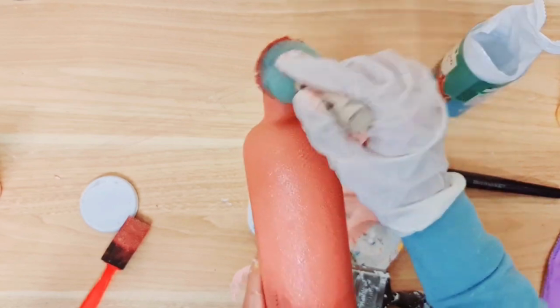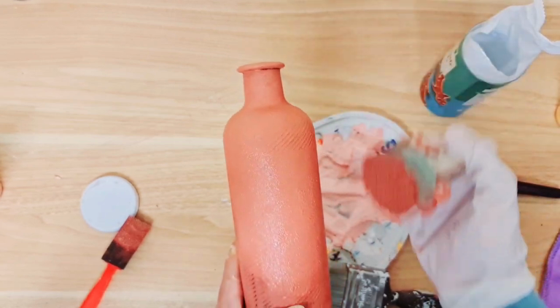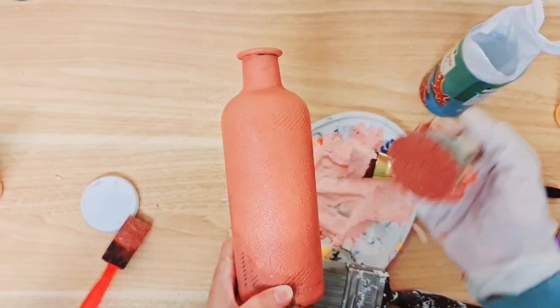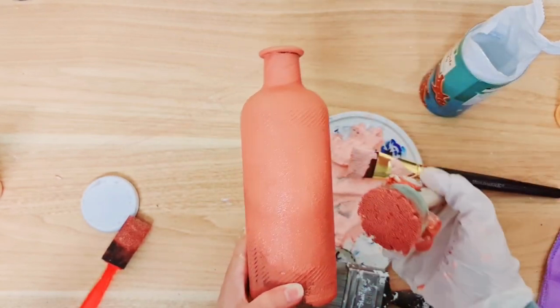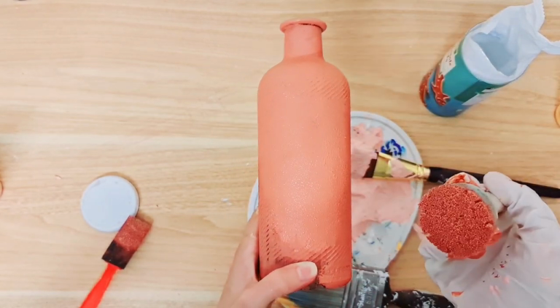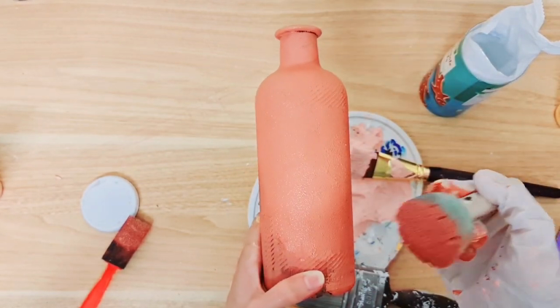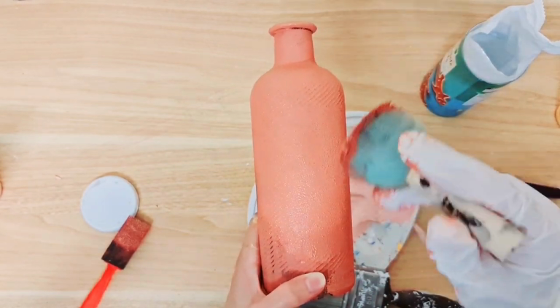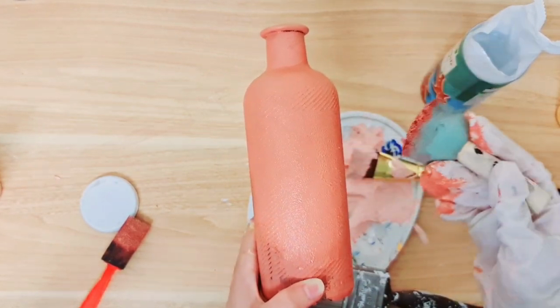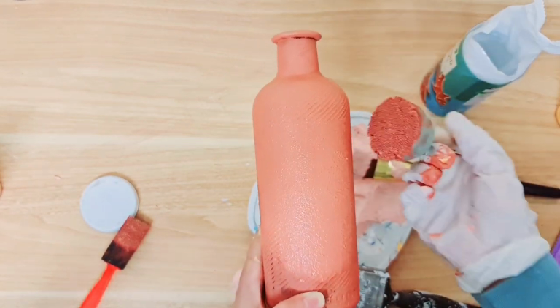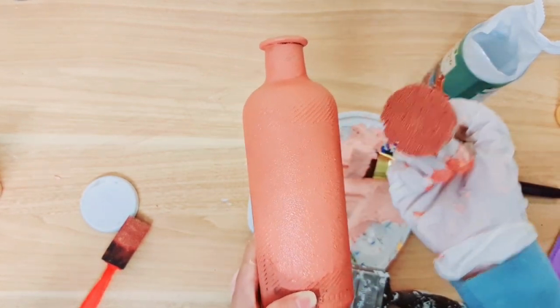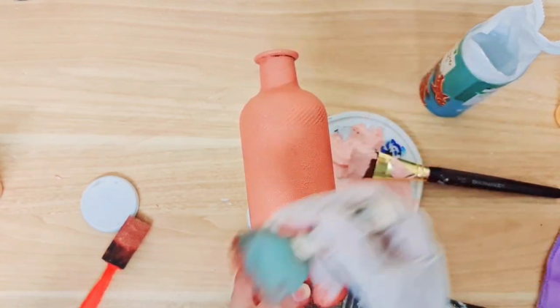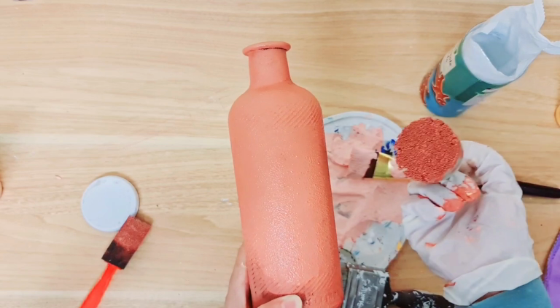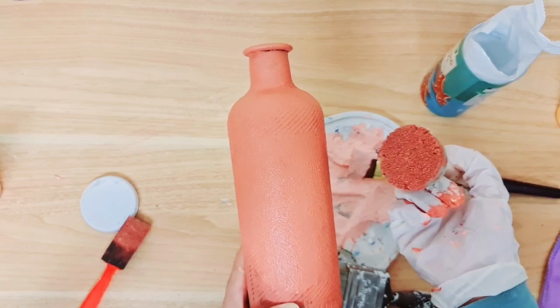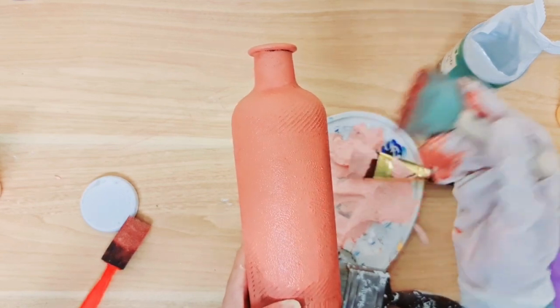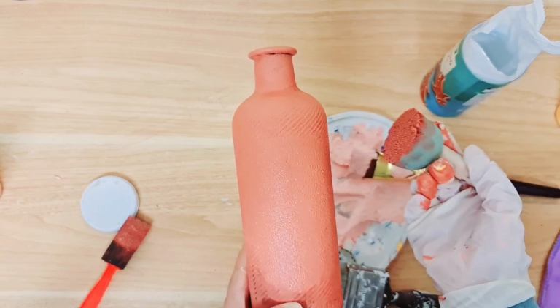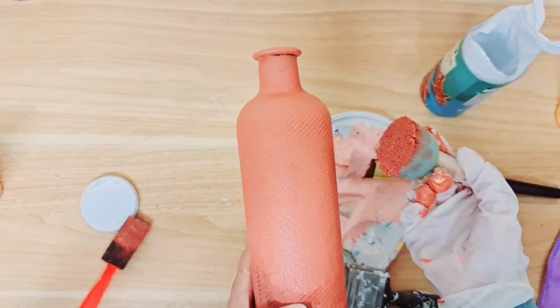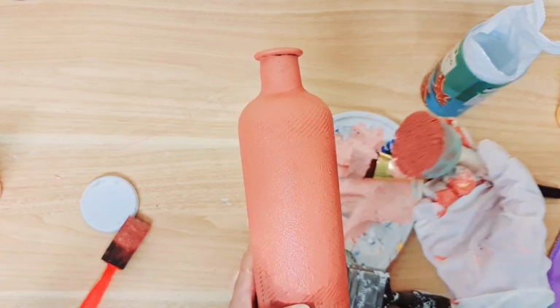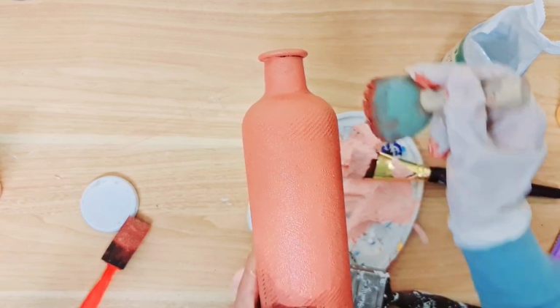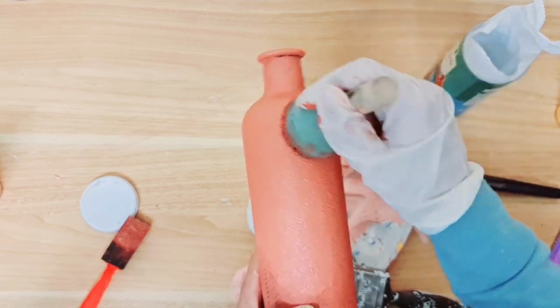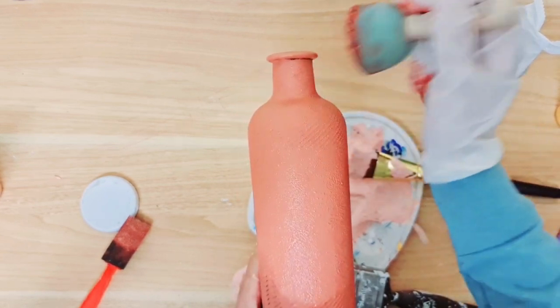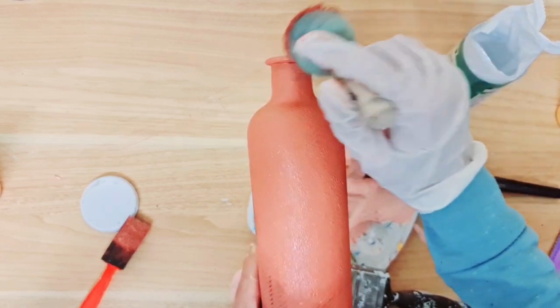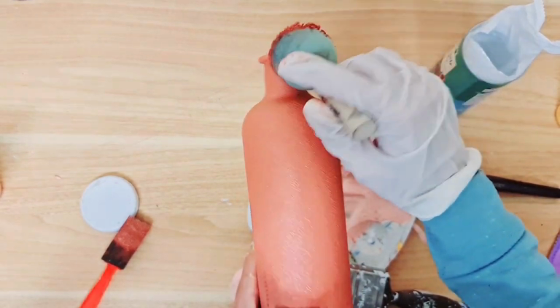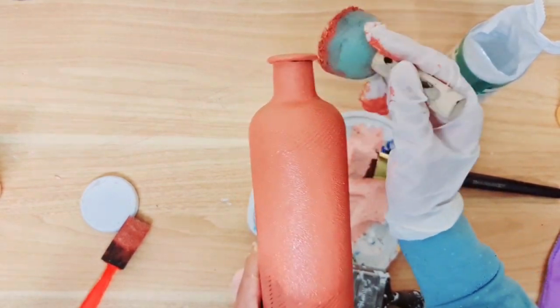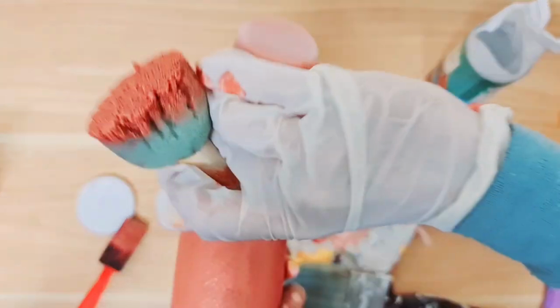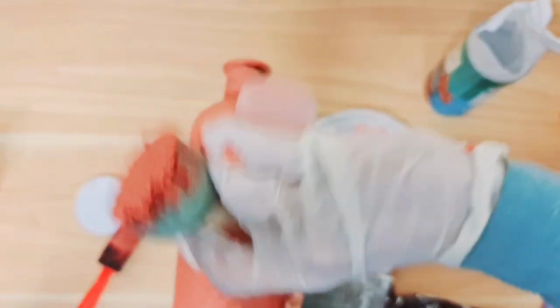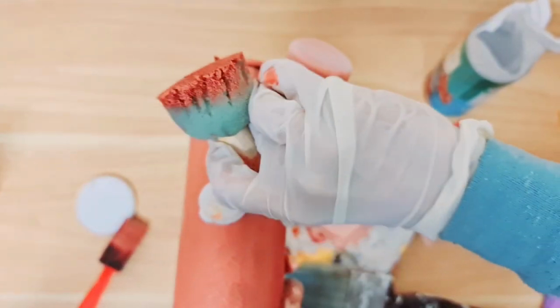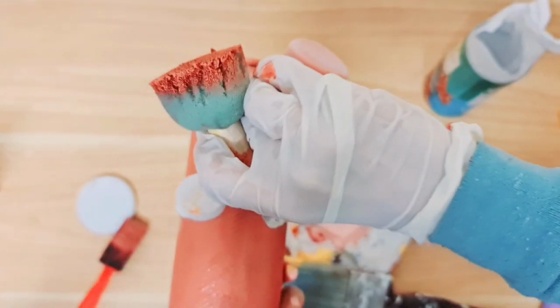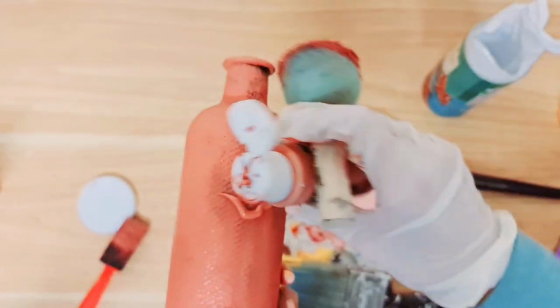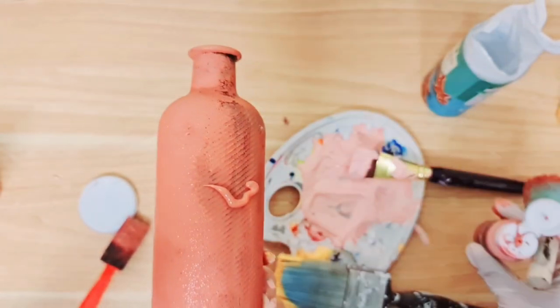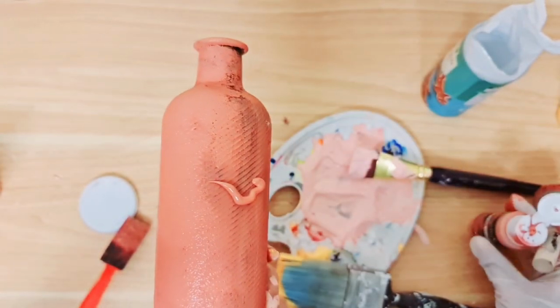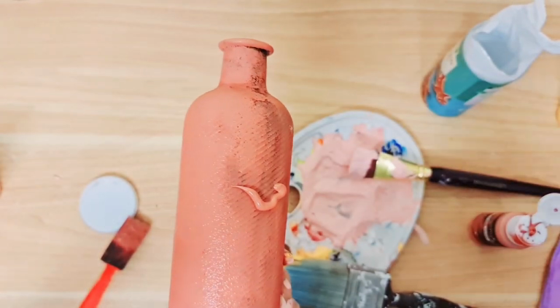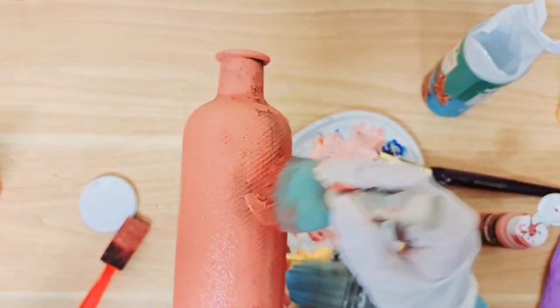And if you want to give it an aged look, you can take another coat in a different paint colour and then apply it on there as well. I really love these earthy organic tones.